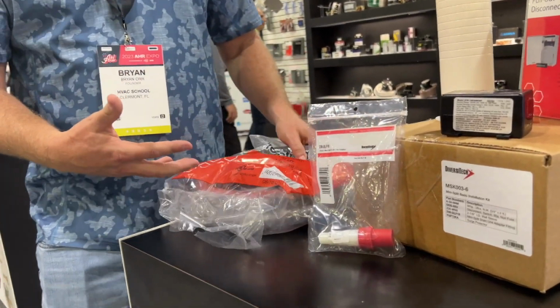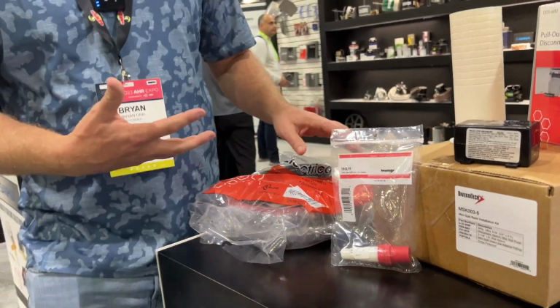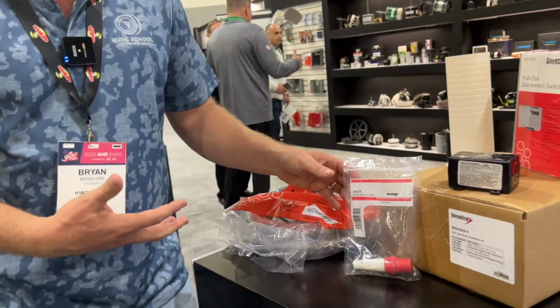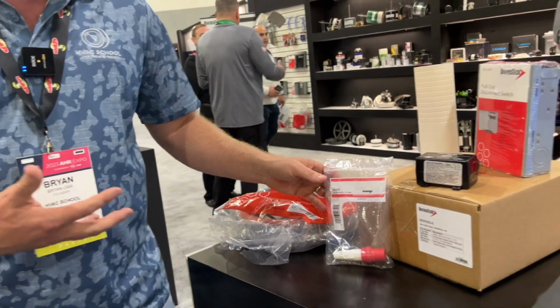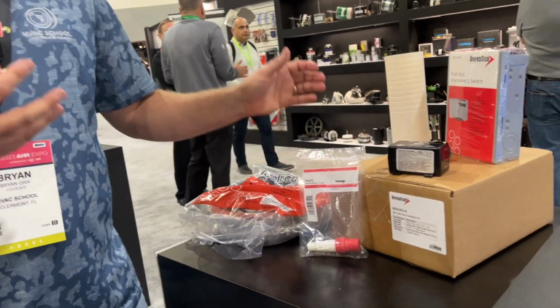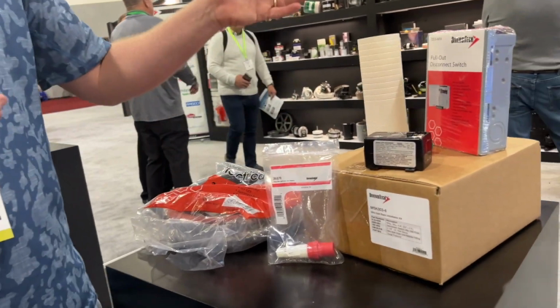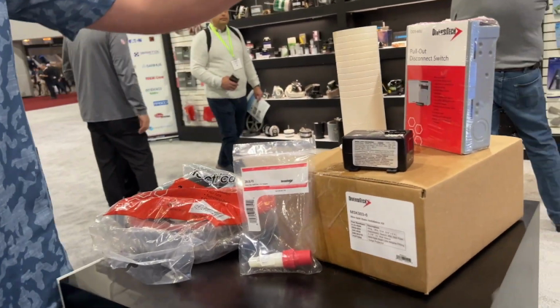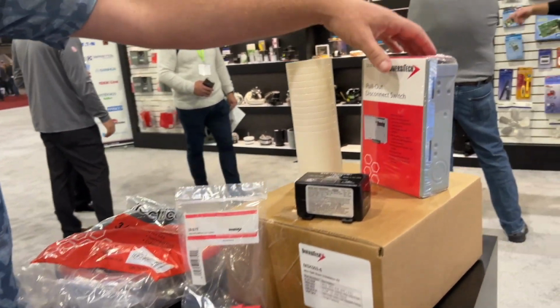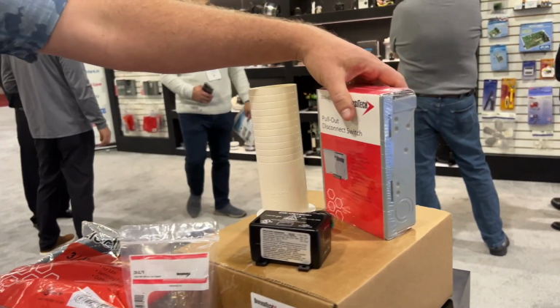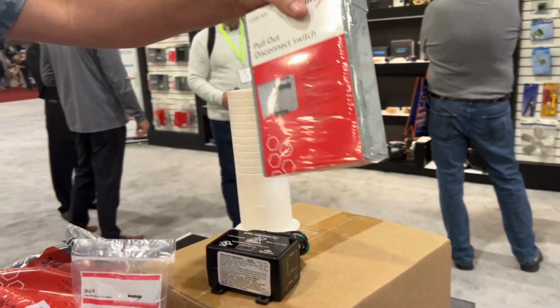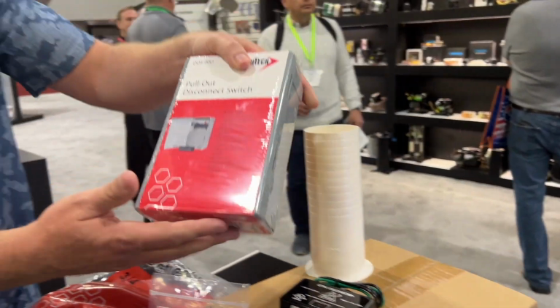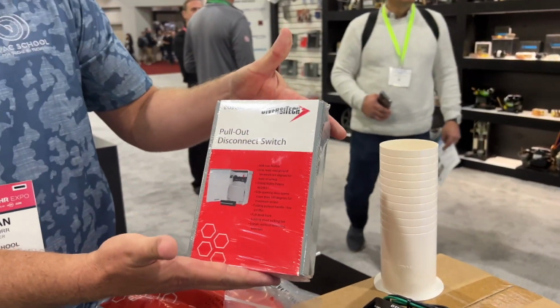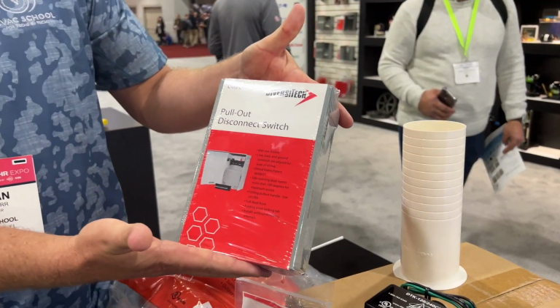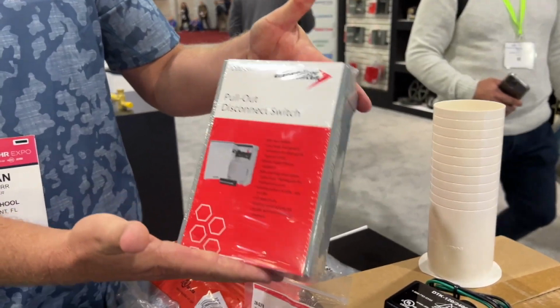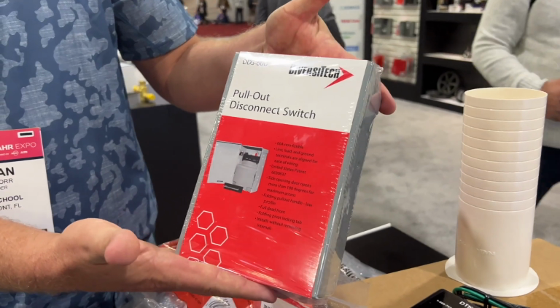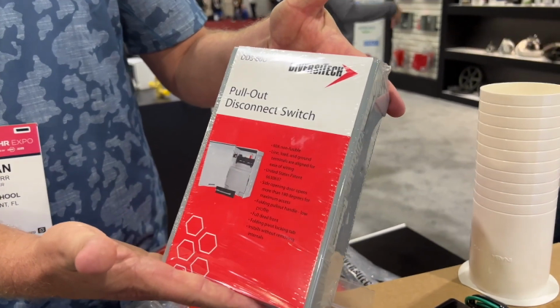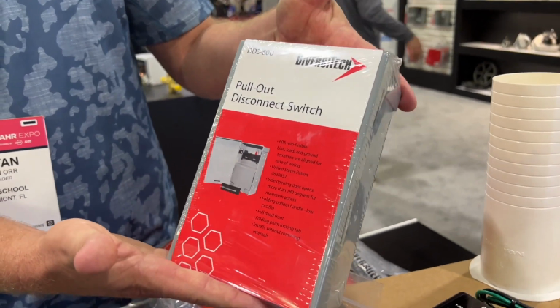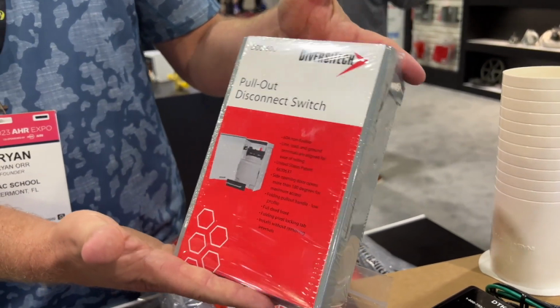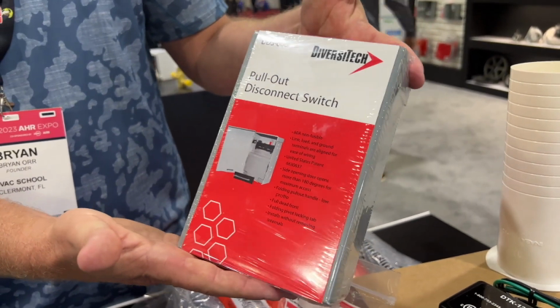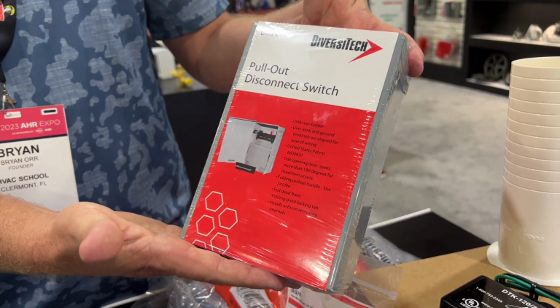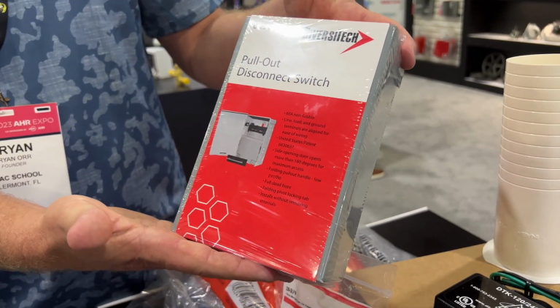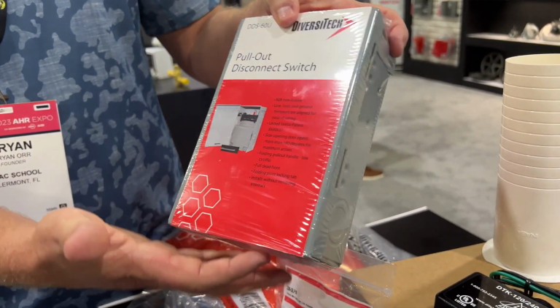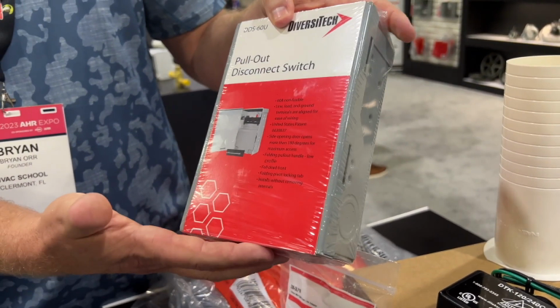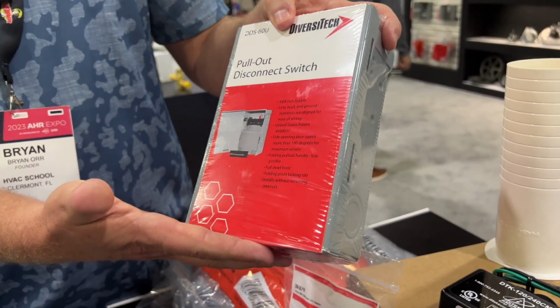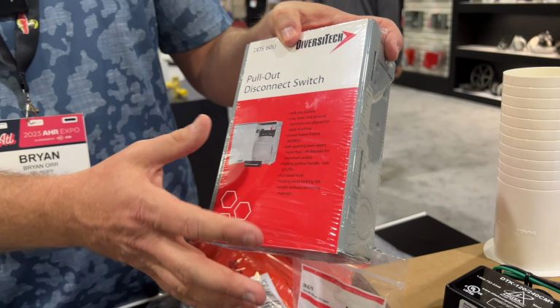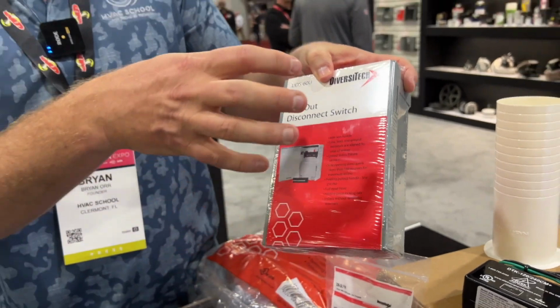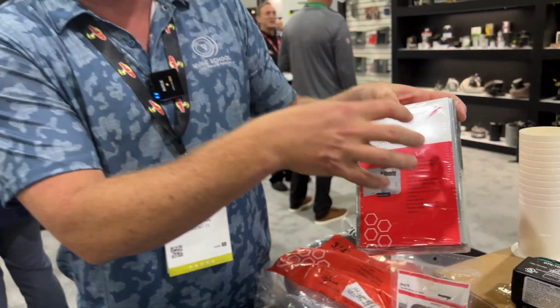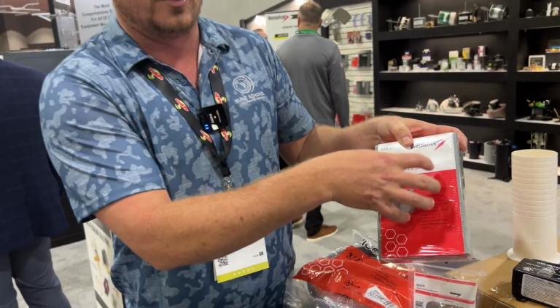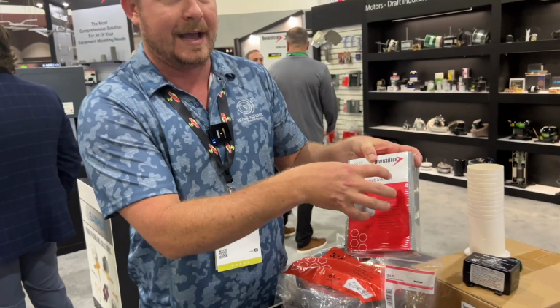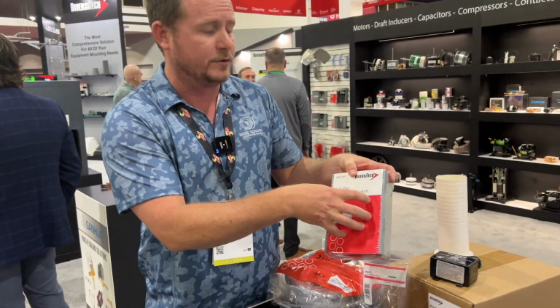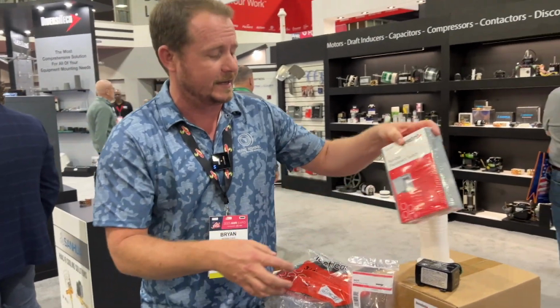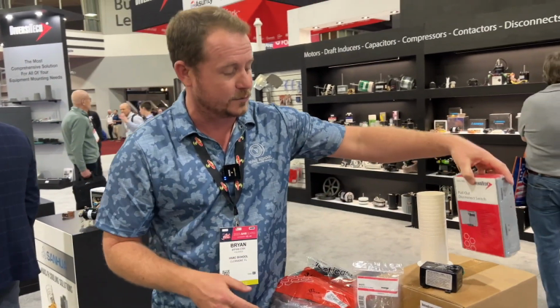The next thing to mention is the disconnect. The disconnect in this particular kit is a non-fused pull-out disconnect. These are the ones that we typically use in Florida. In some places, you need a fused disconnect, so they're going to have a kit that also has a fused disconnect in it as well.